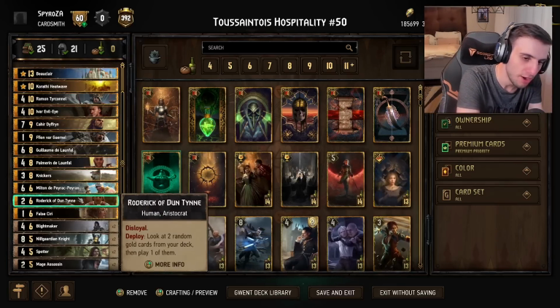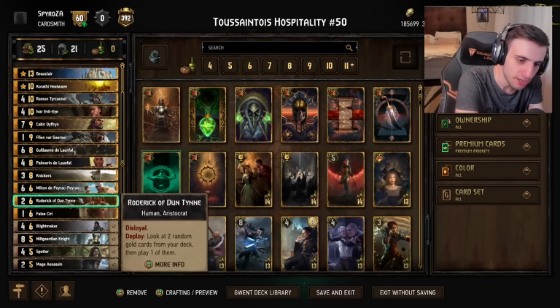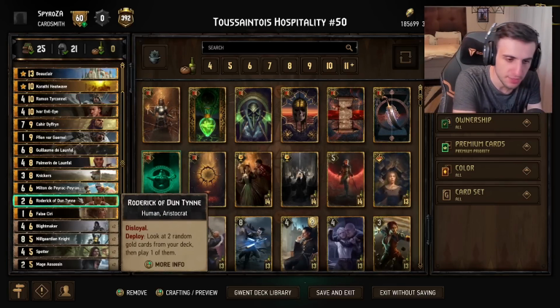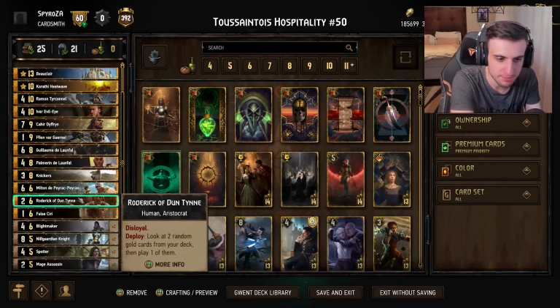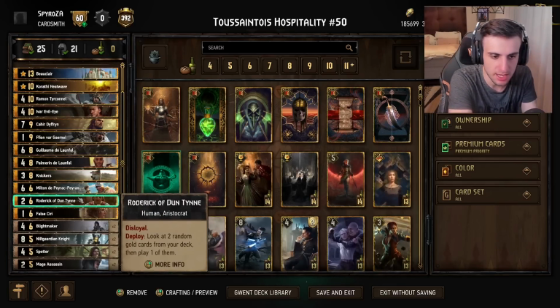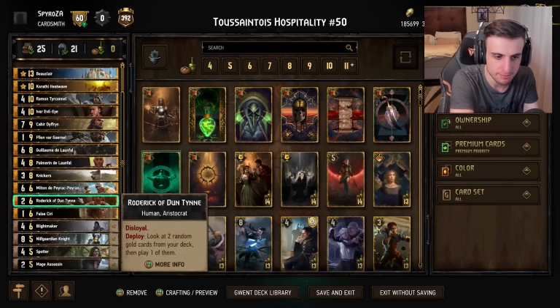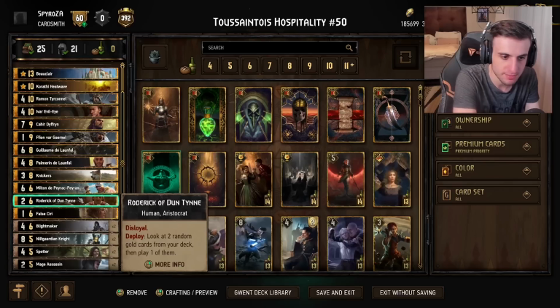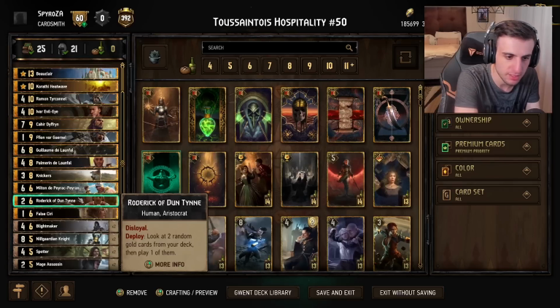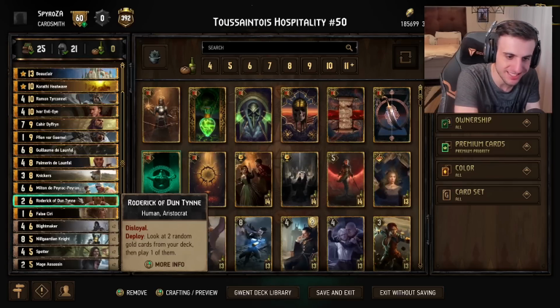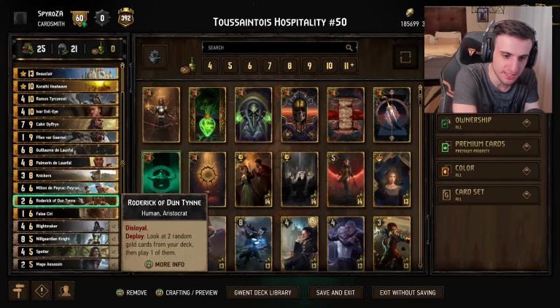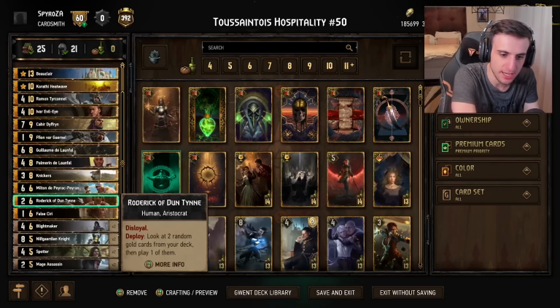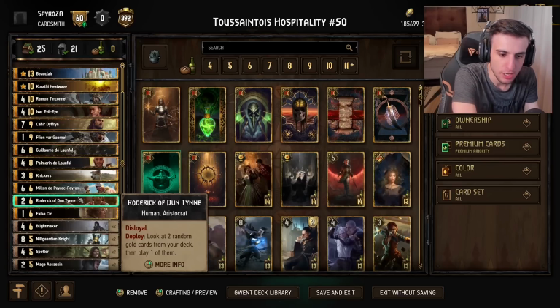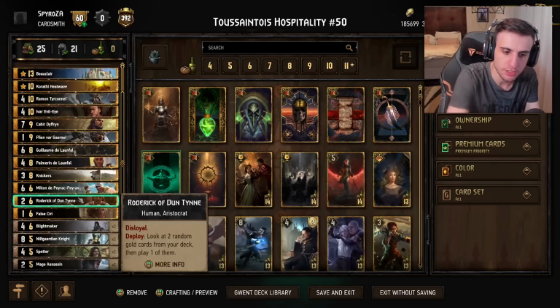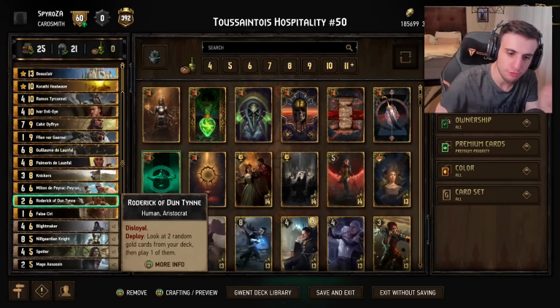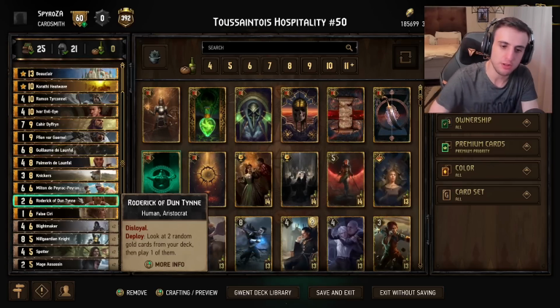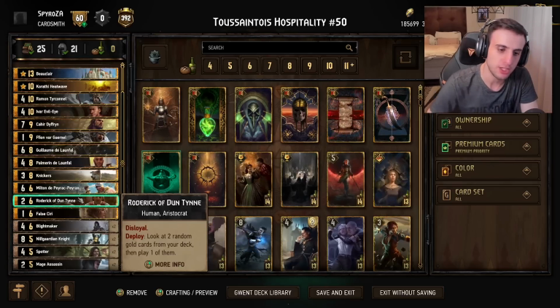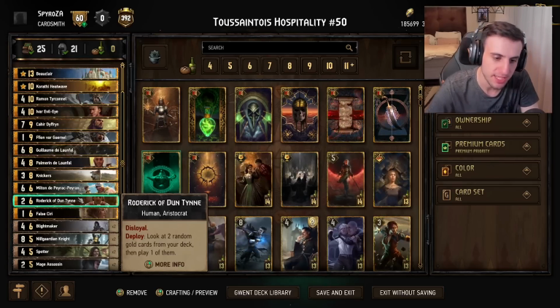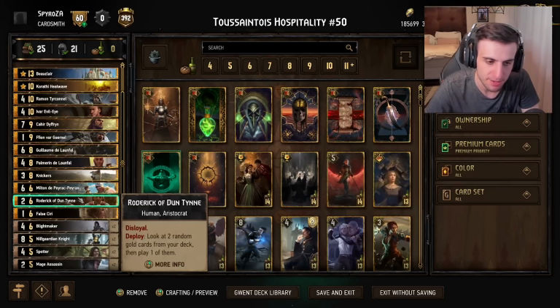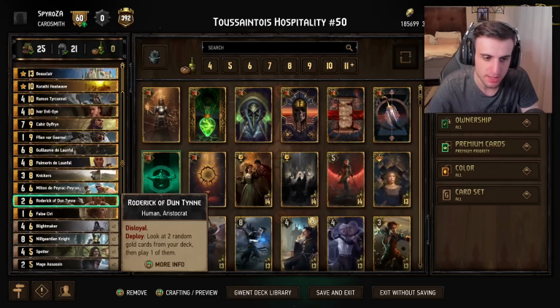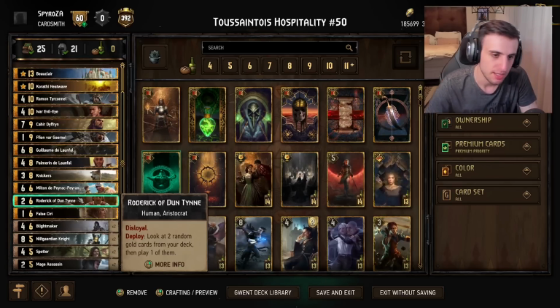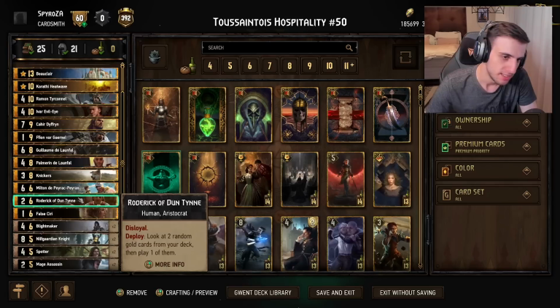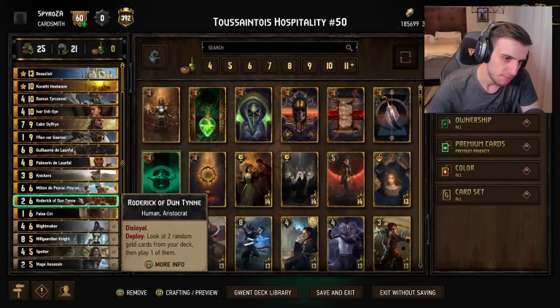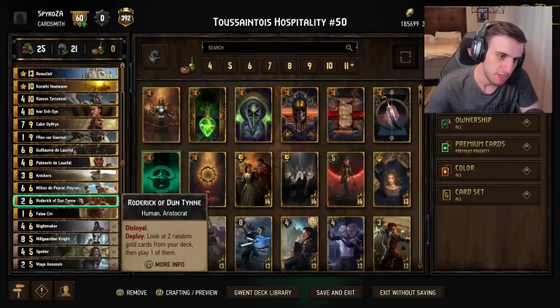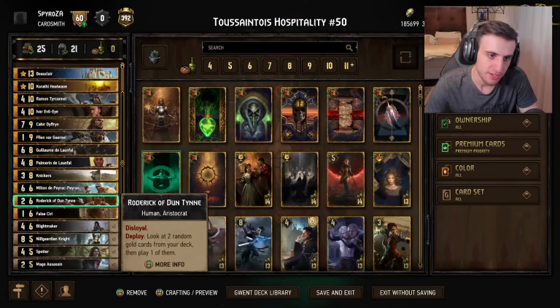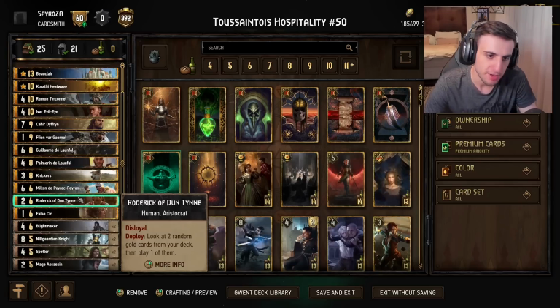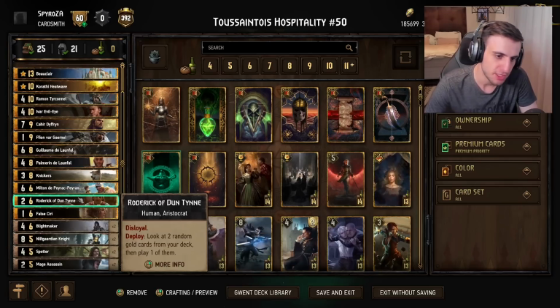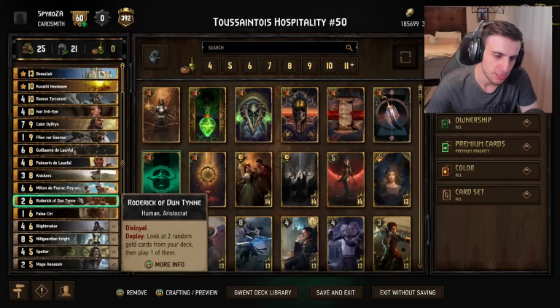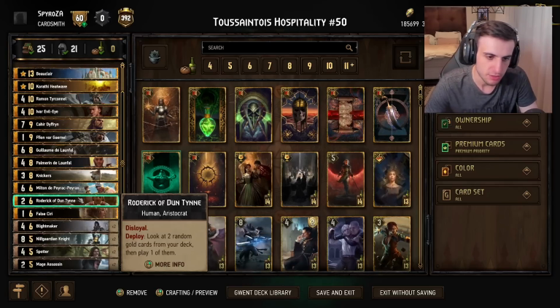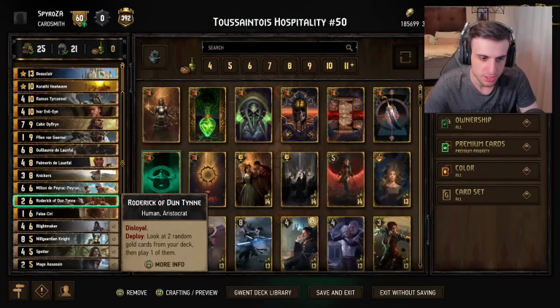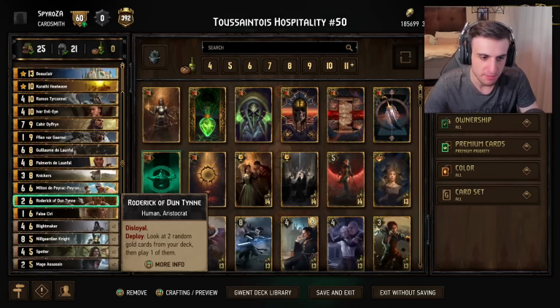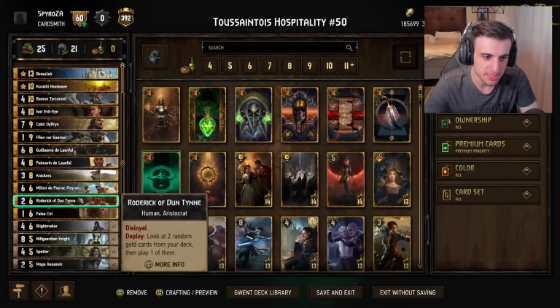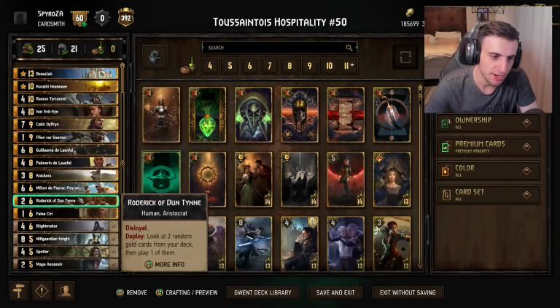Roderick gives you some consistency in this deck — look at two random gold cards from your deck, then play one of them. It's typically going to be used in round three to fish for those last gold cards you might have missed.